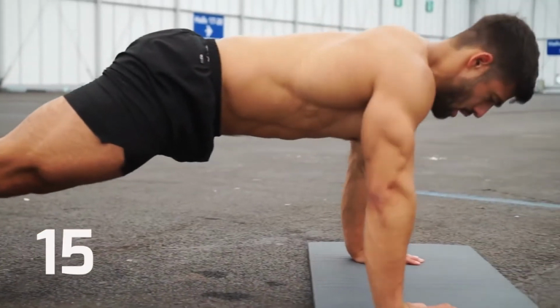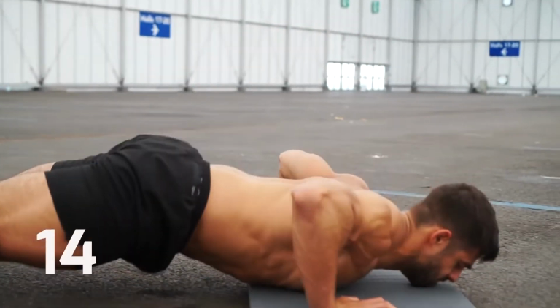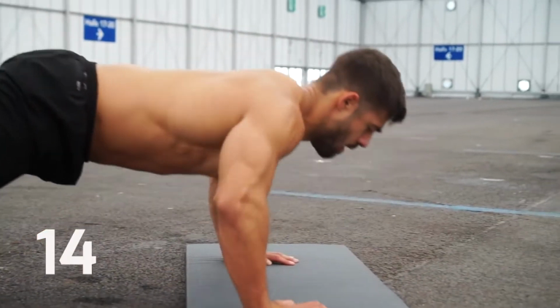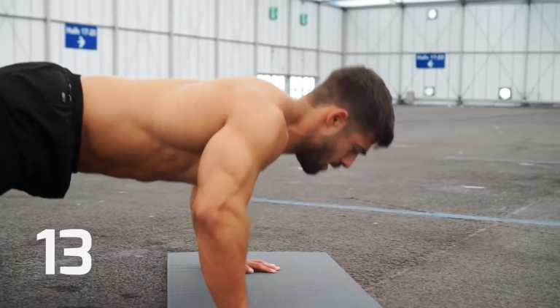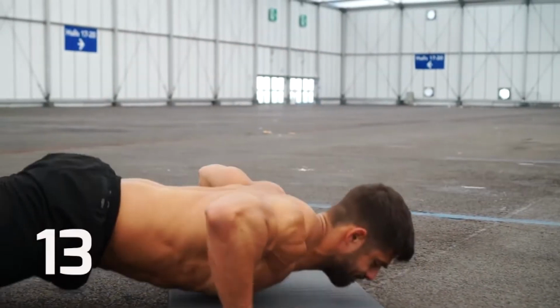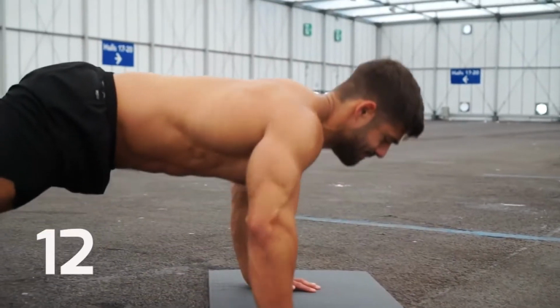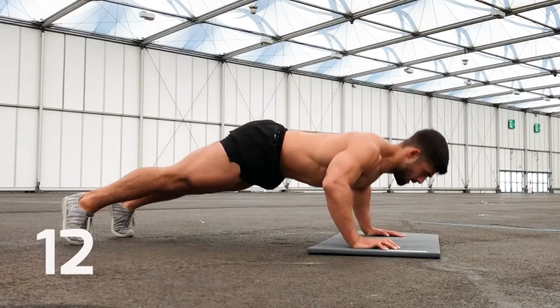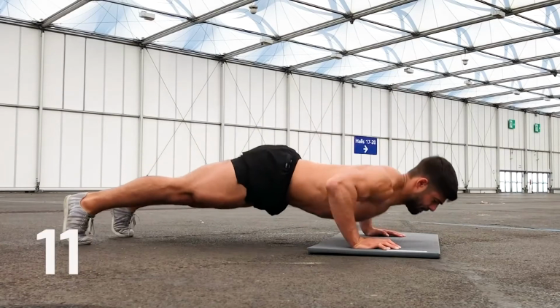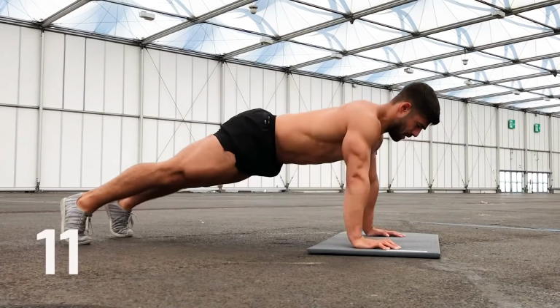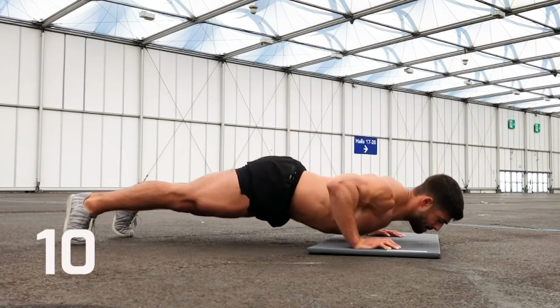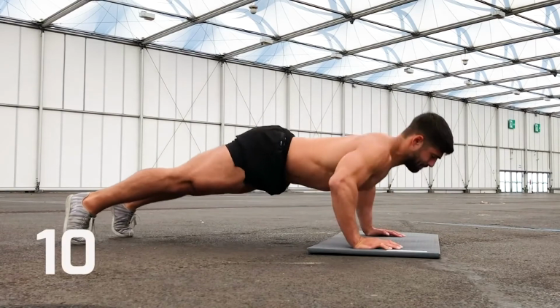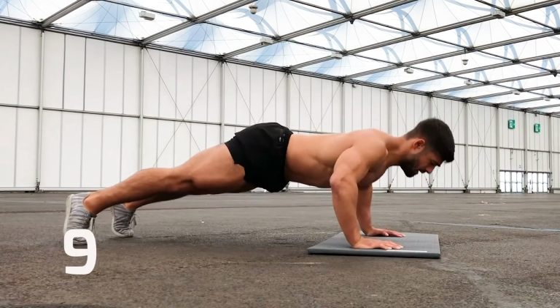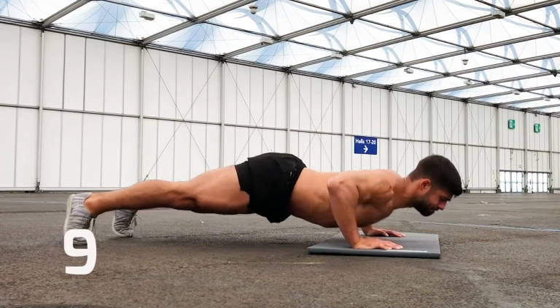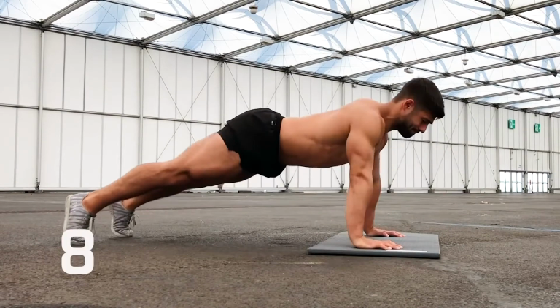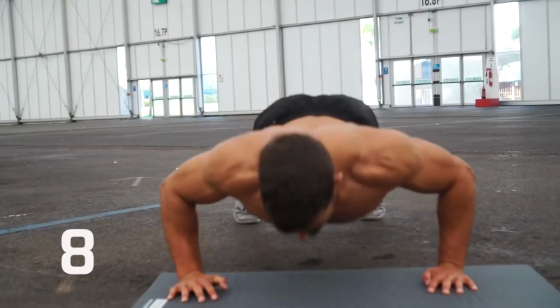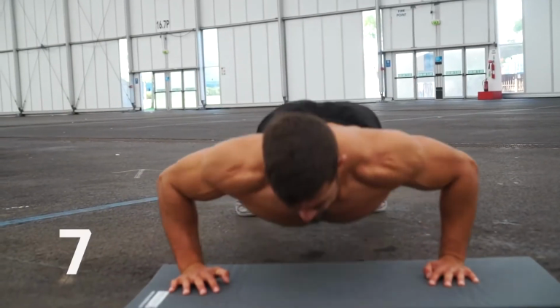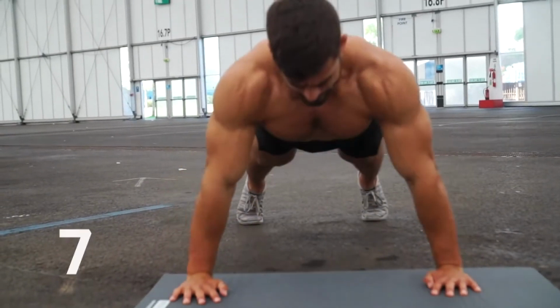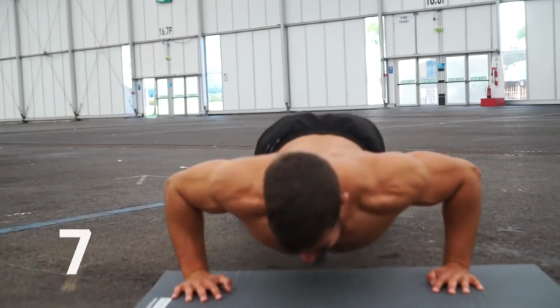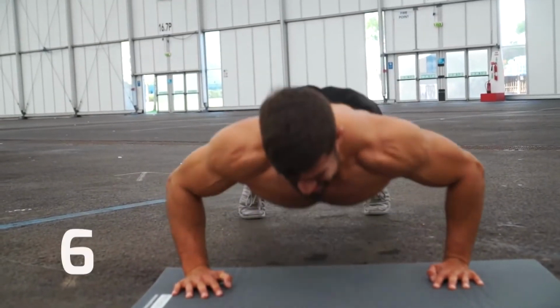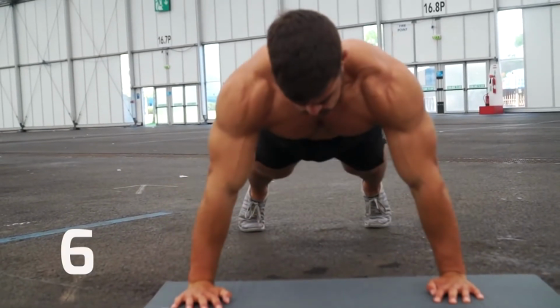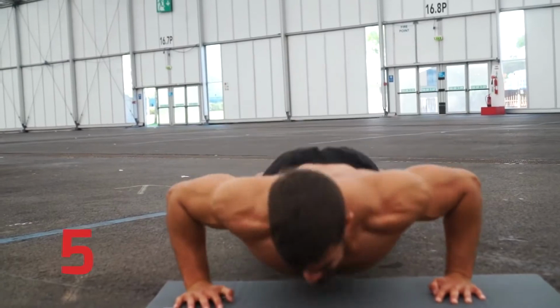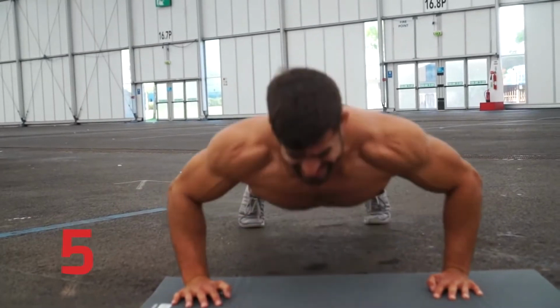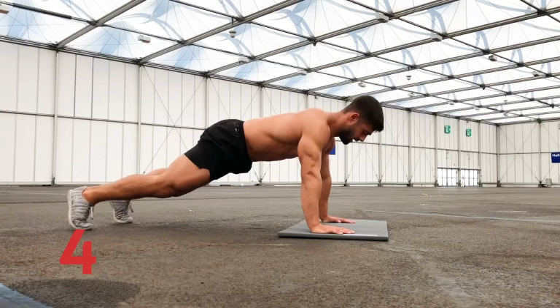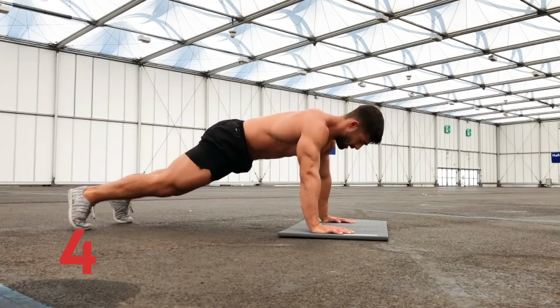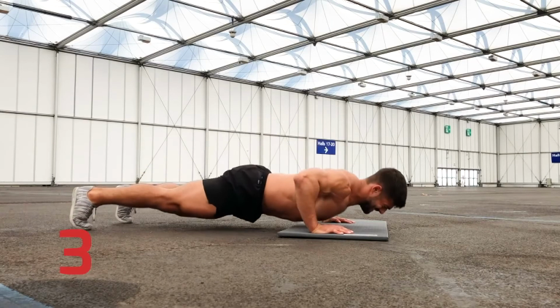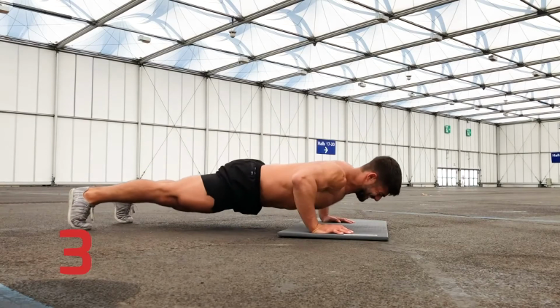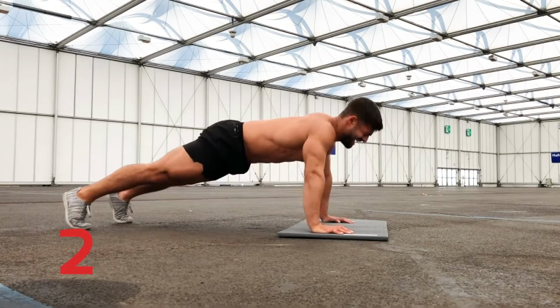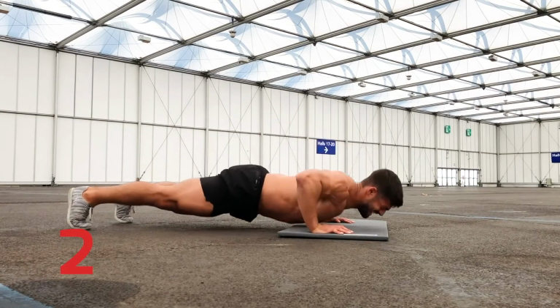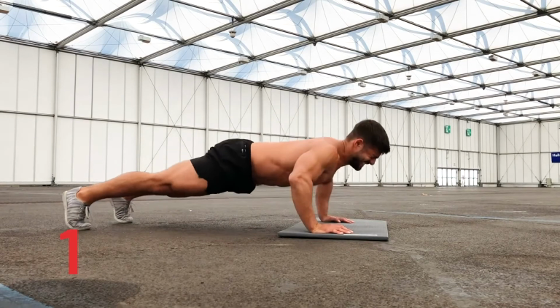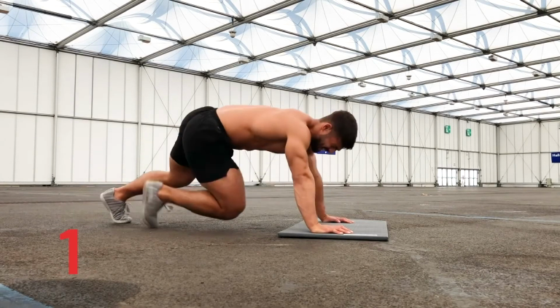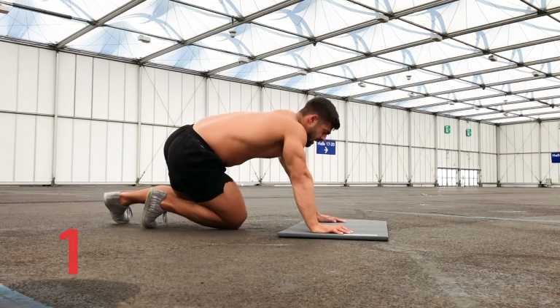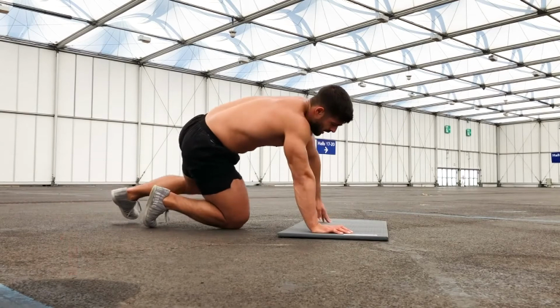Push through, you're nearly there. In five, four, three, two, one. Great work!